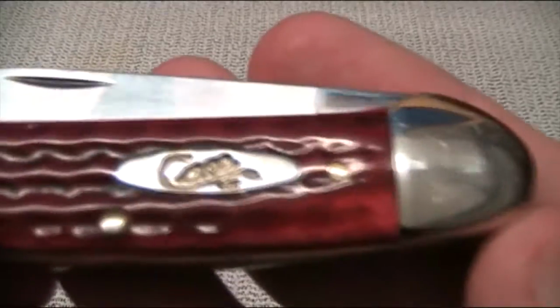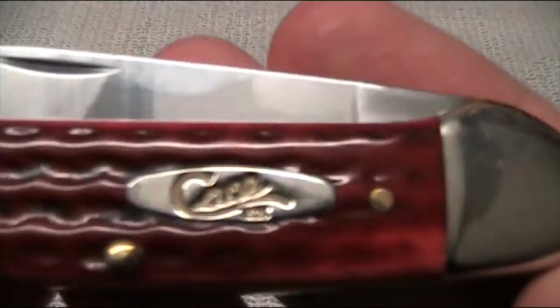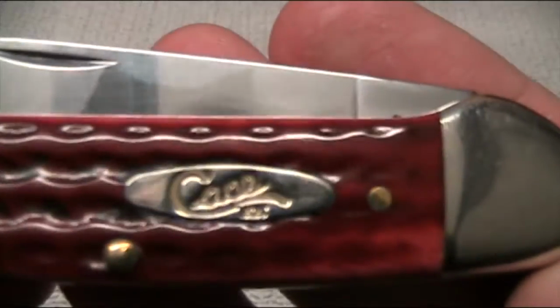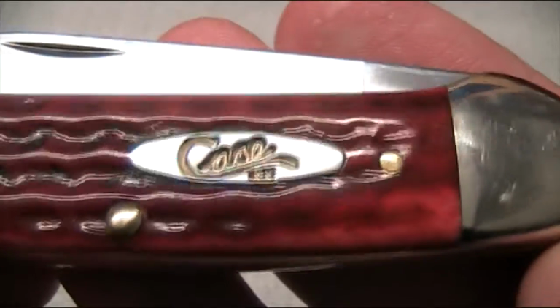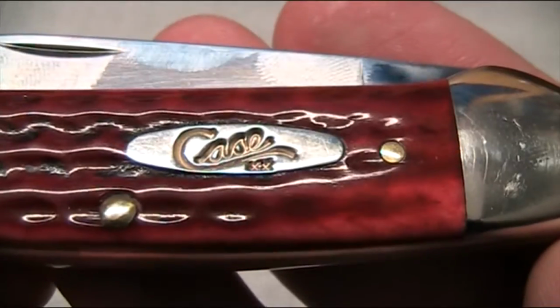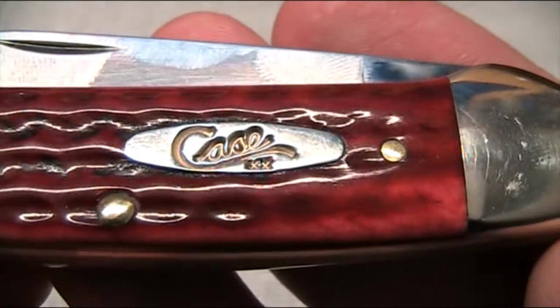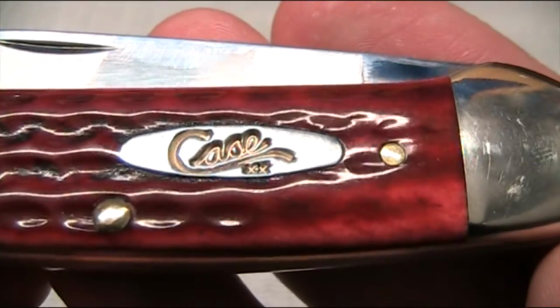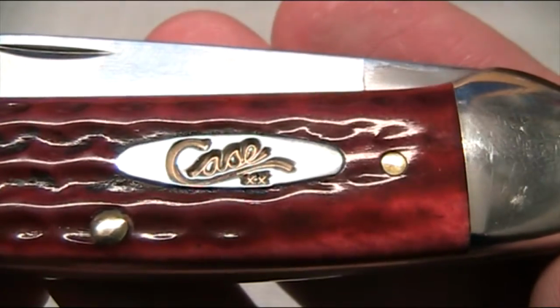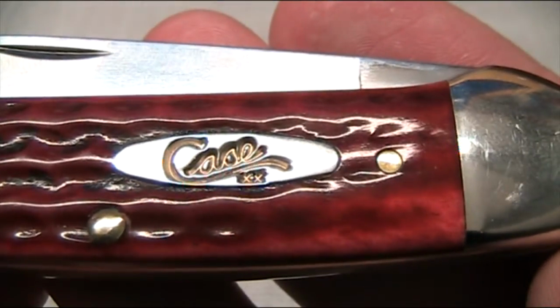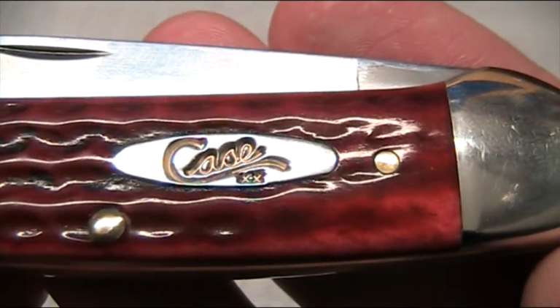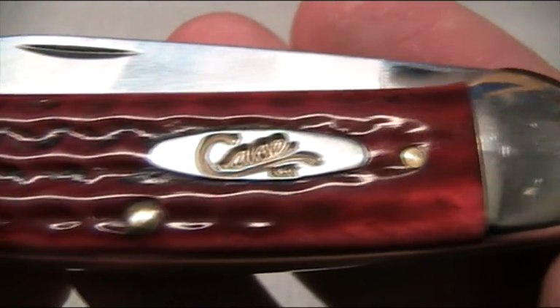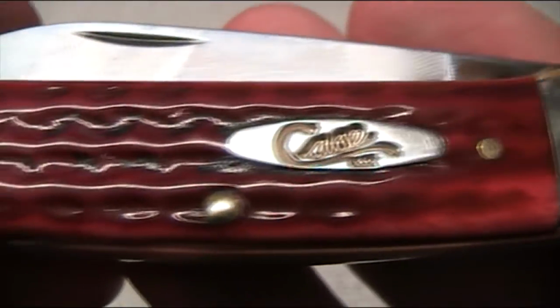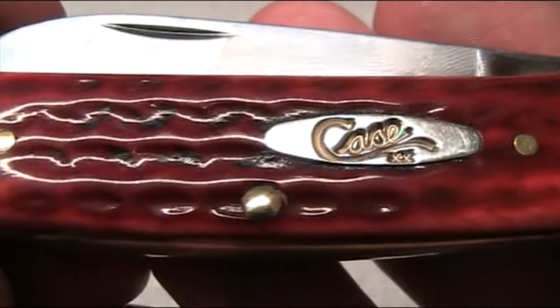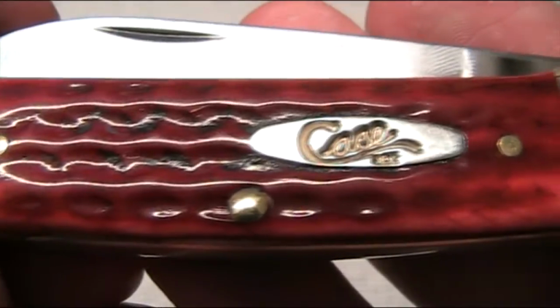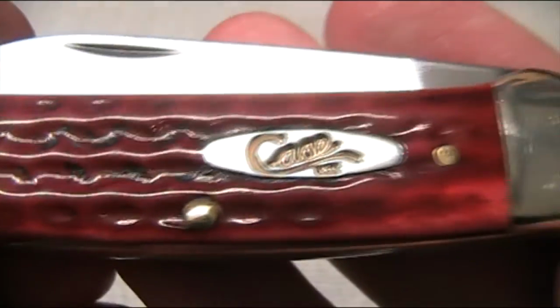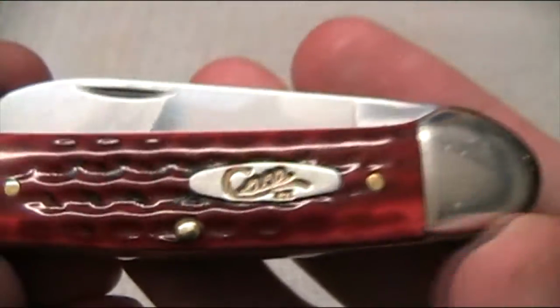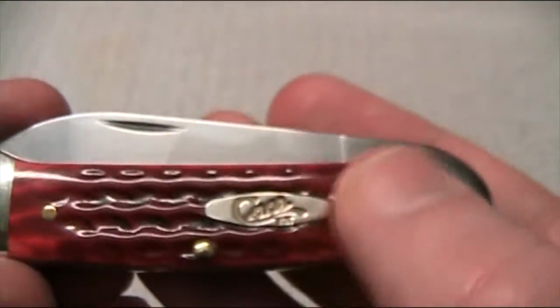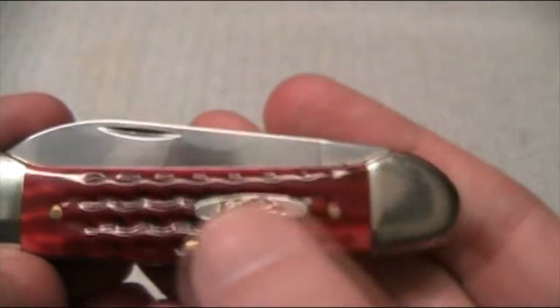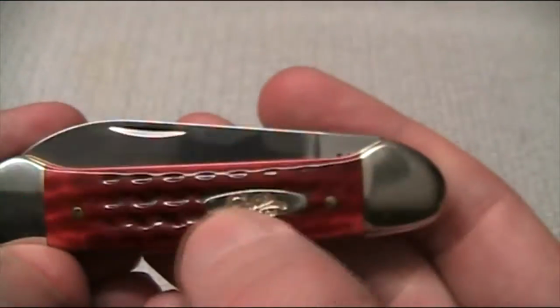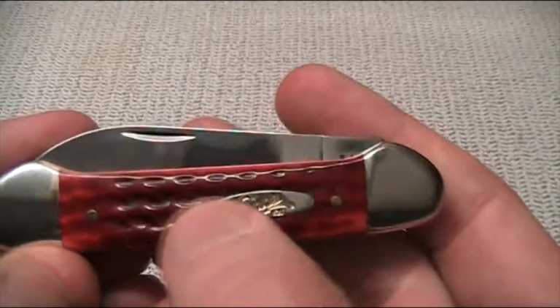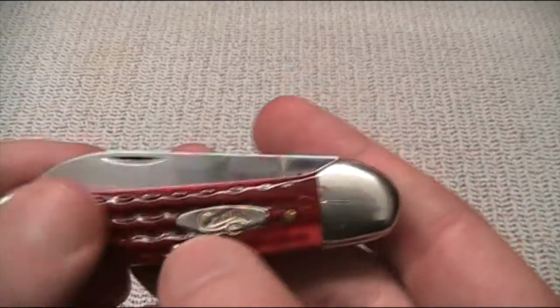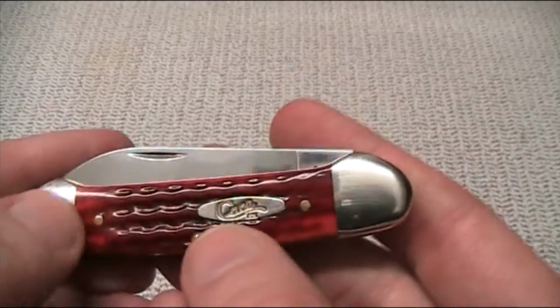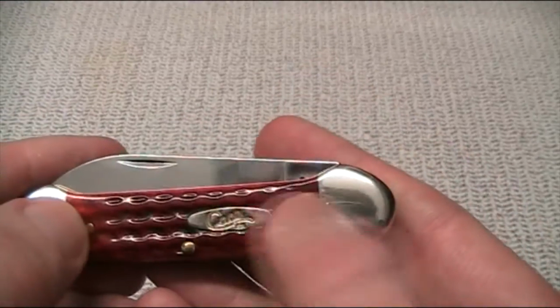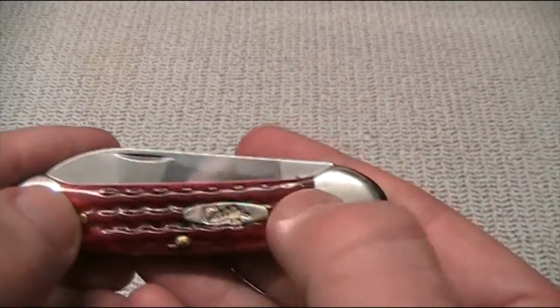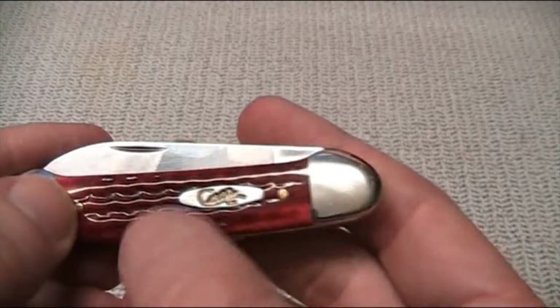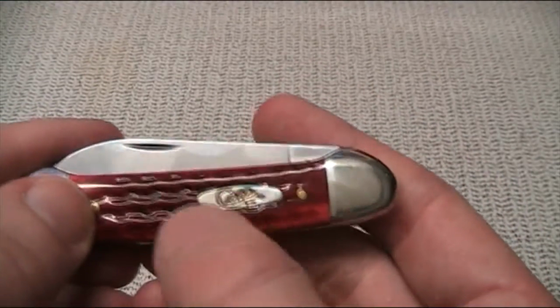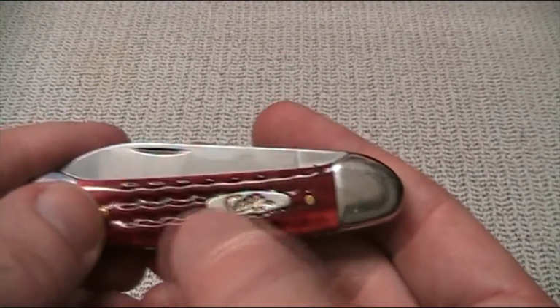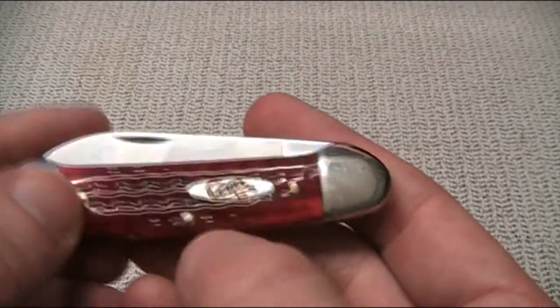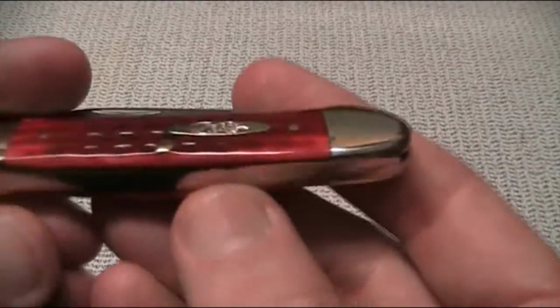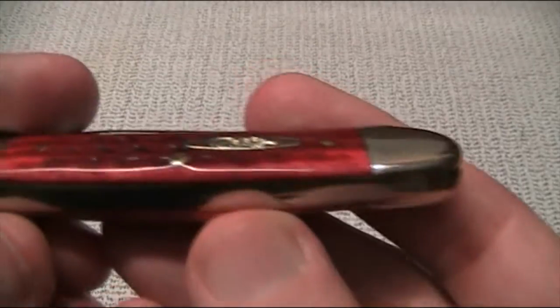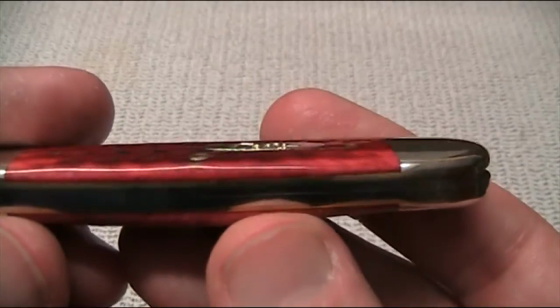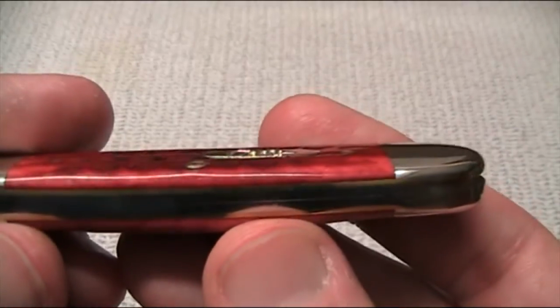This little badge — you'll see the Case shield, brass pins, beautifully finished. Those two are flushed, because that's like a domed head one.